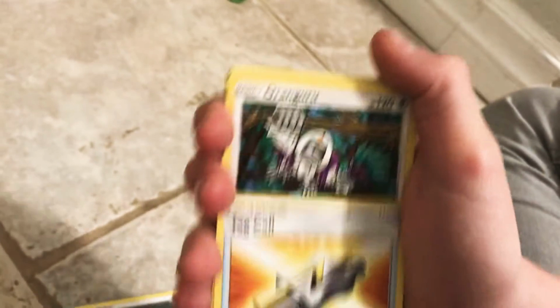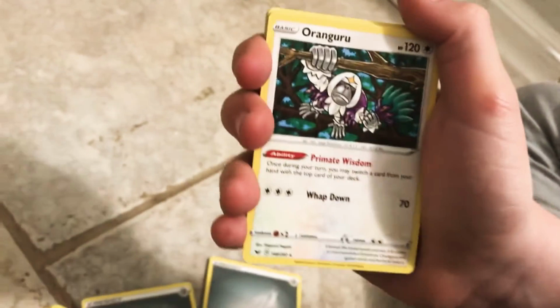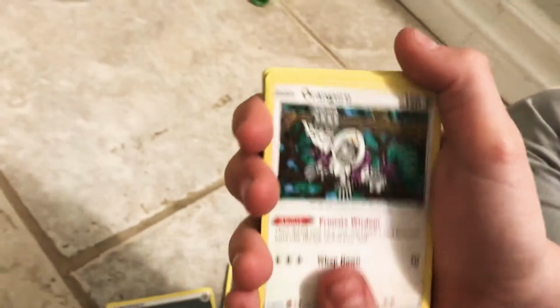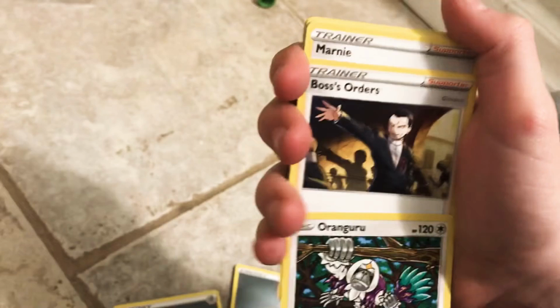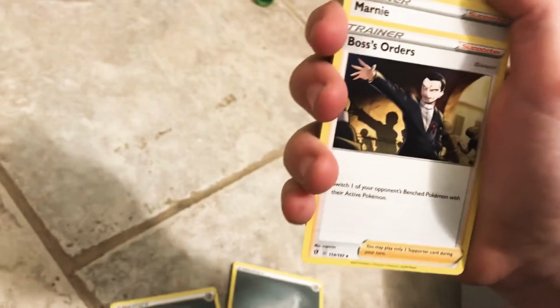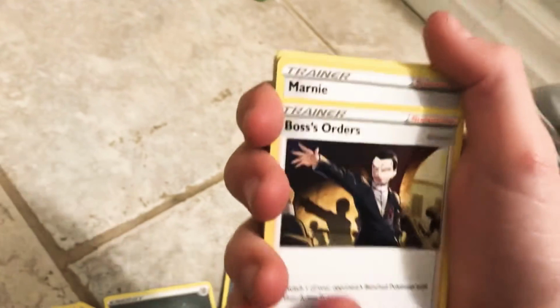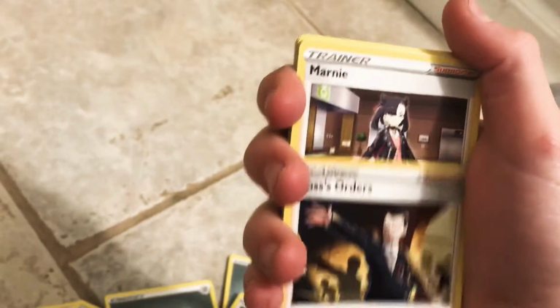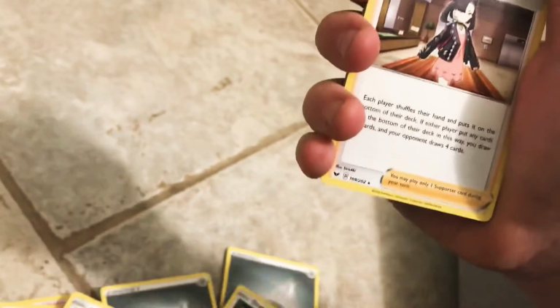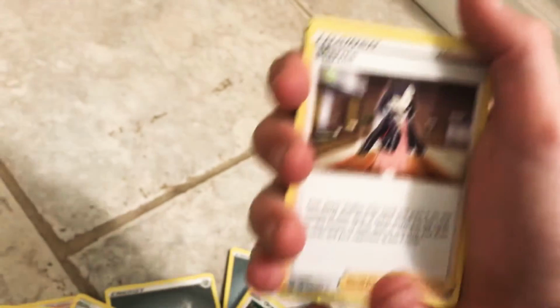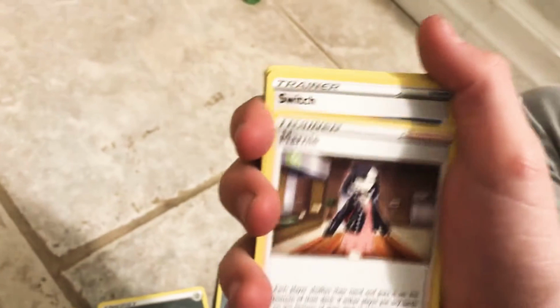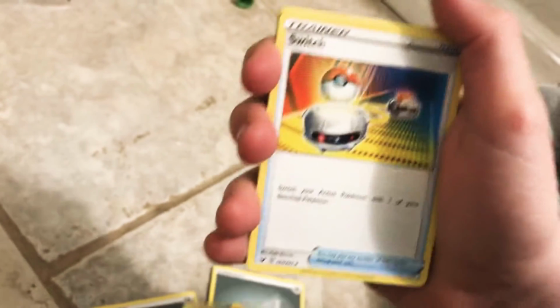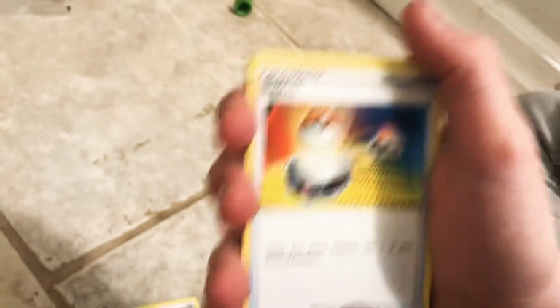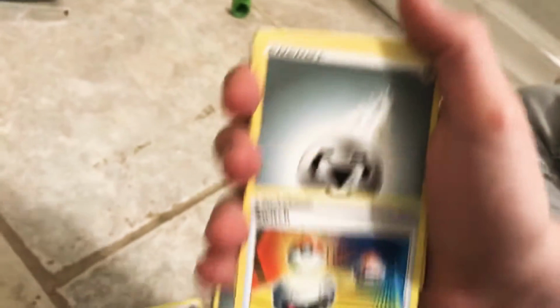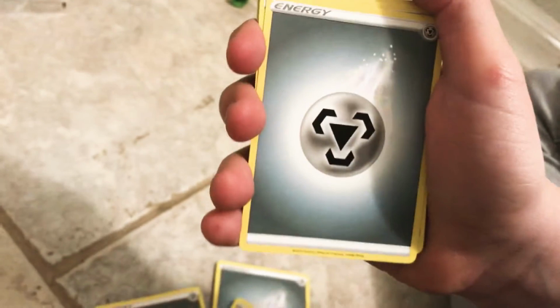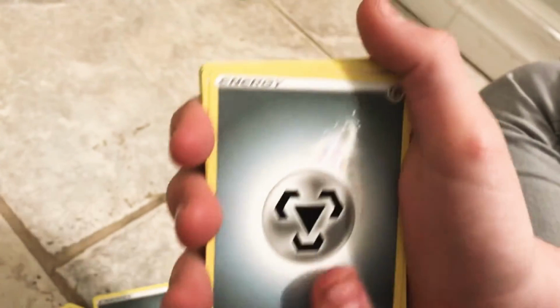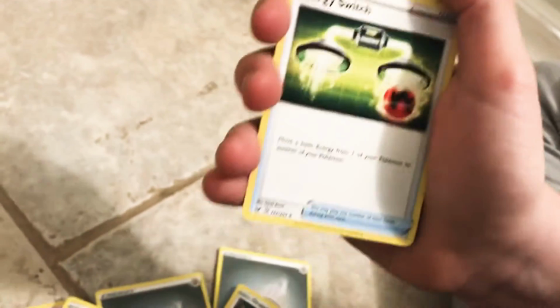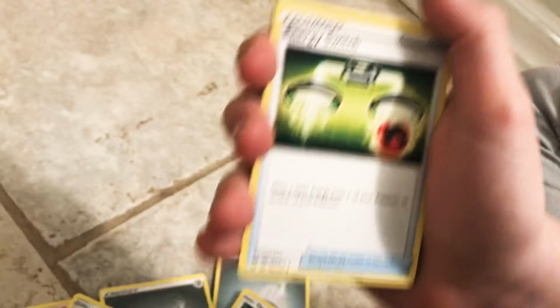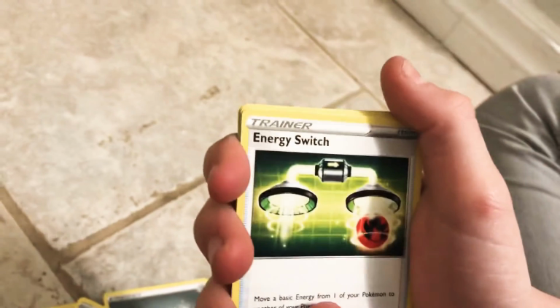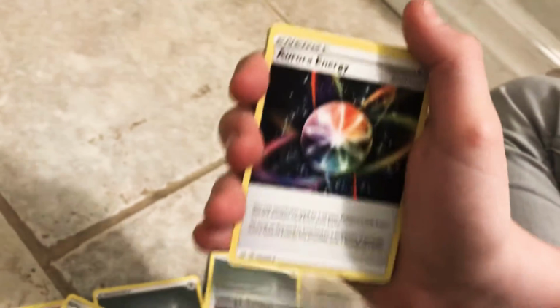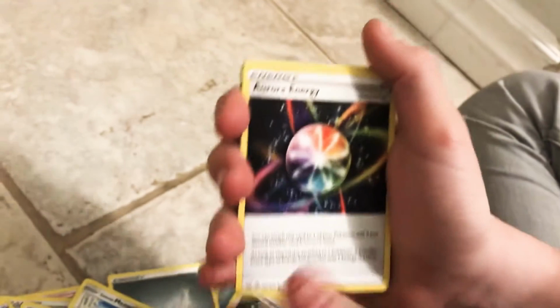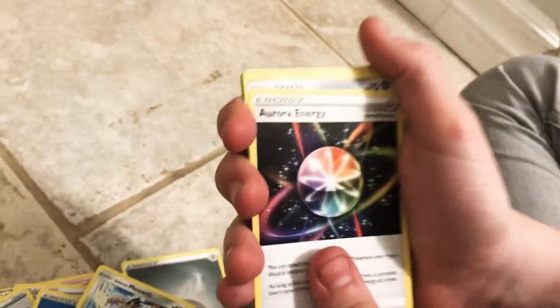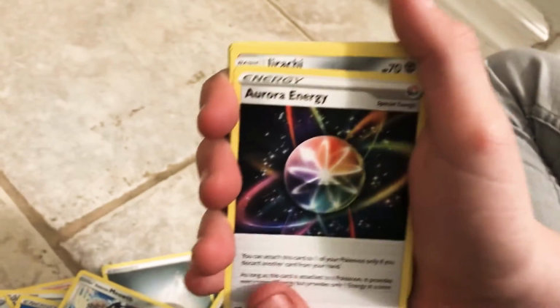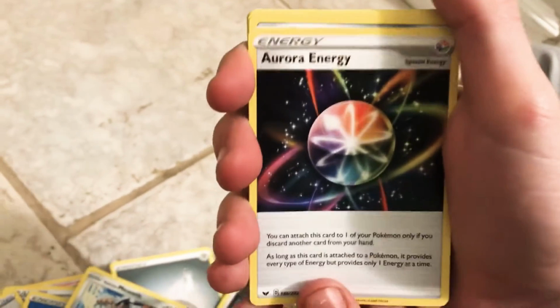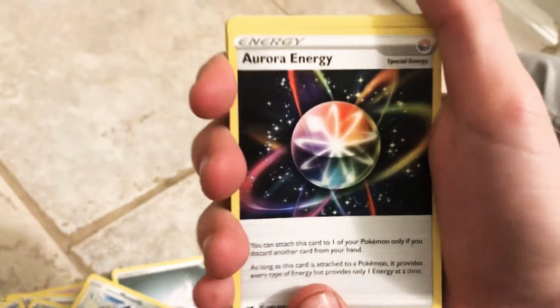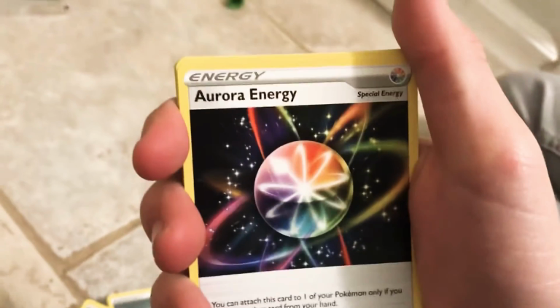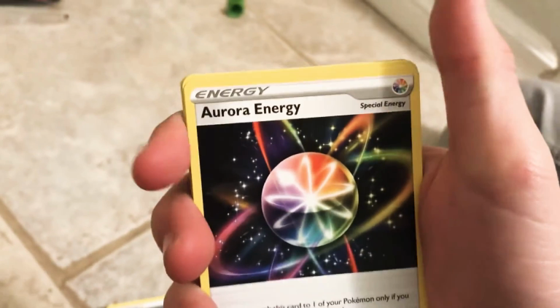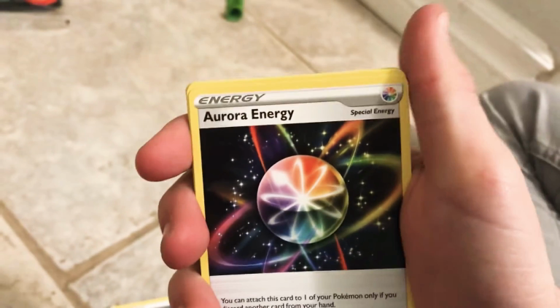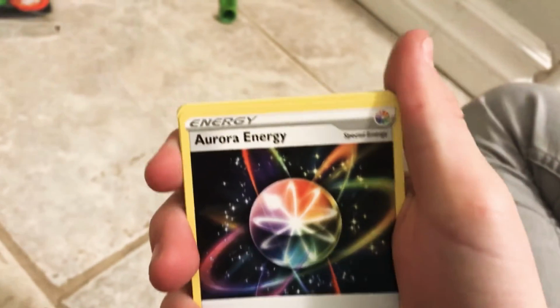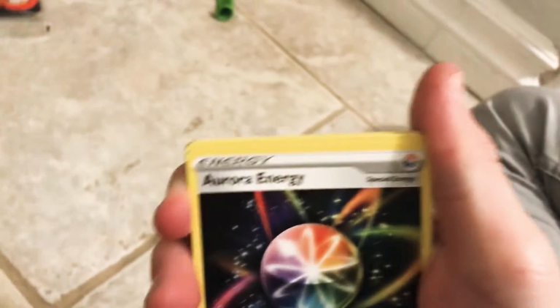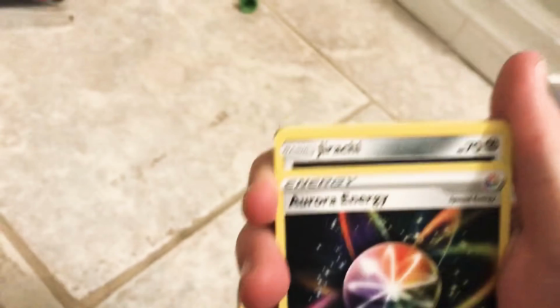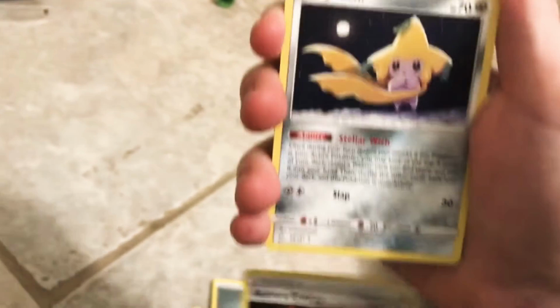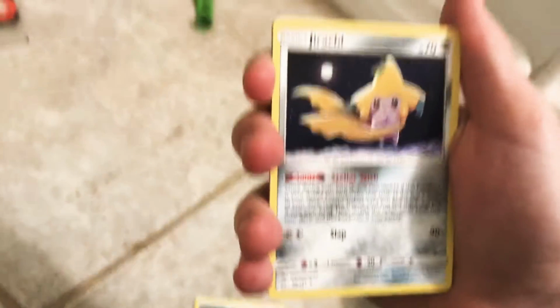Tag Call. Orangaroo again. Boss's Orders again. Marnie for the third time. Metal Energy. Energy Switch. Aurora Energy — finally something different! That special energy.